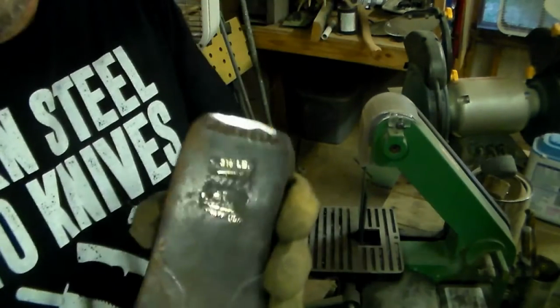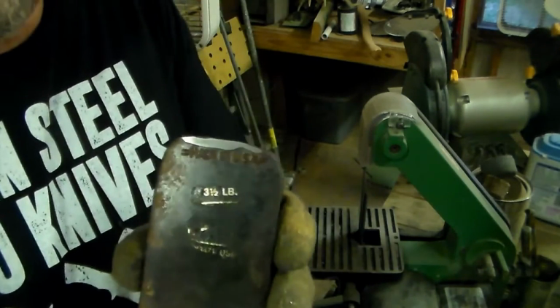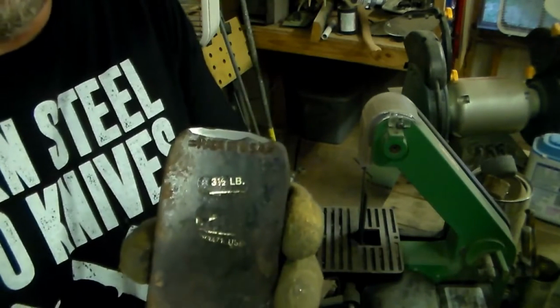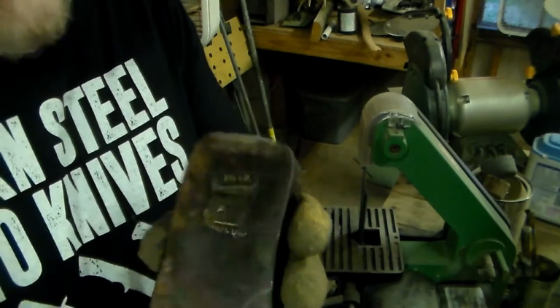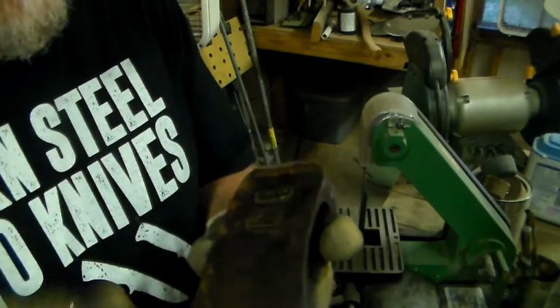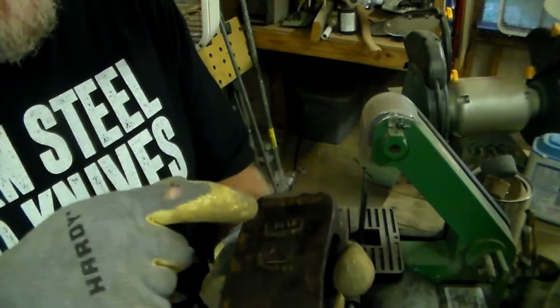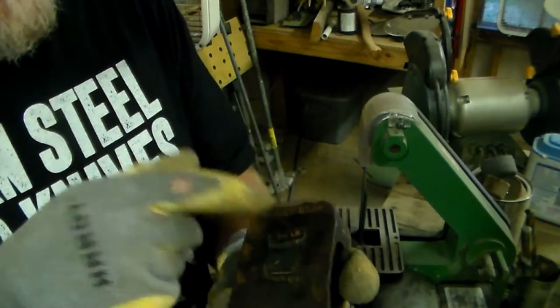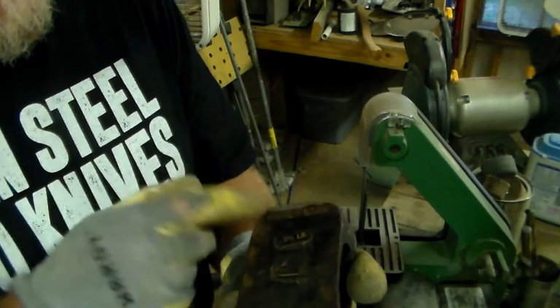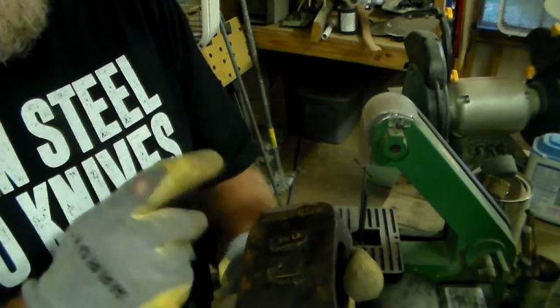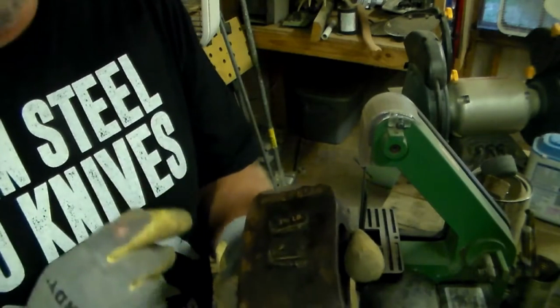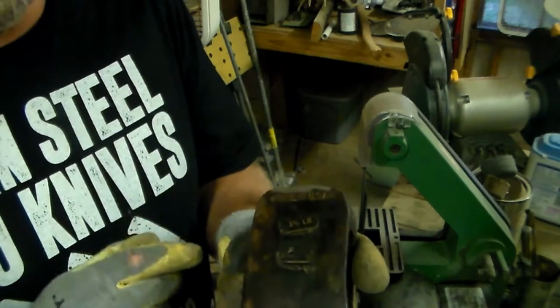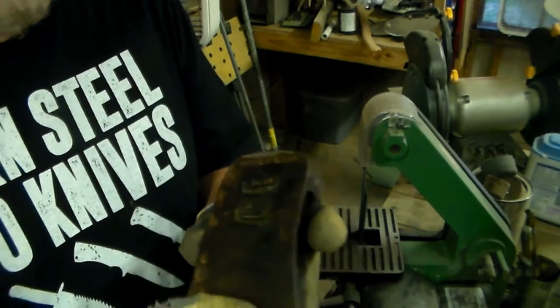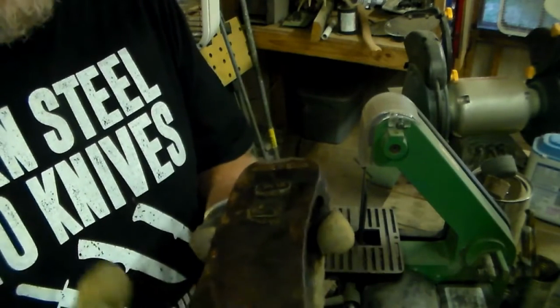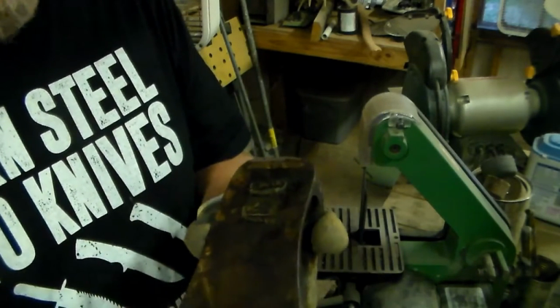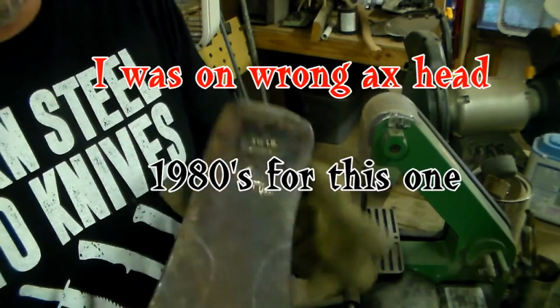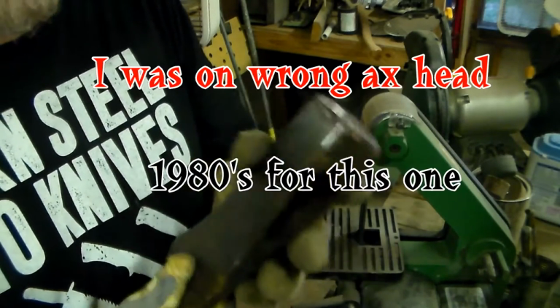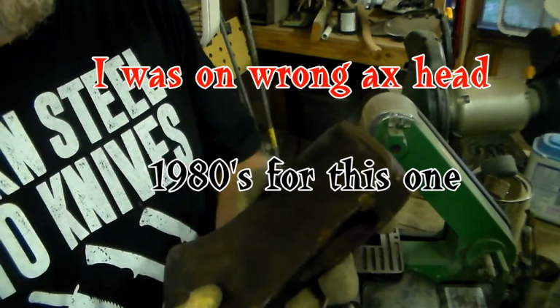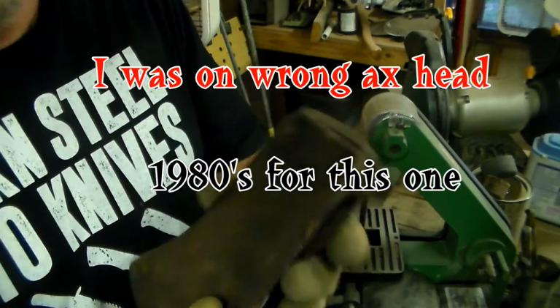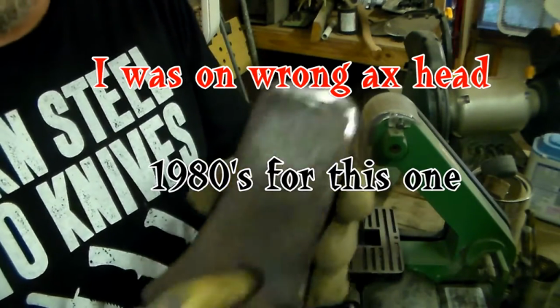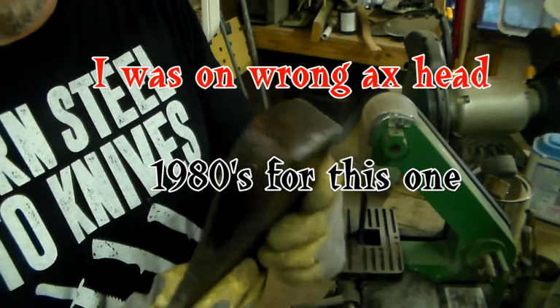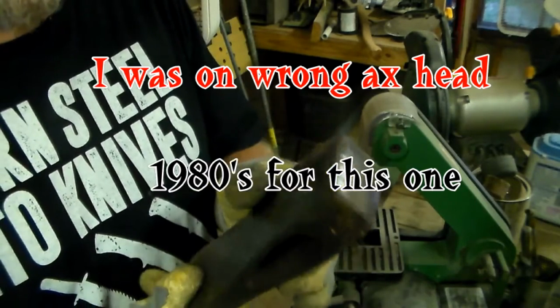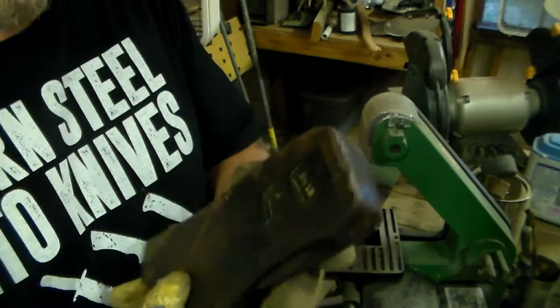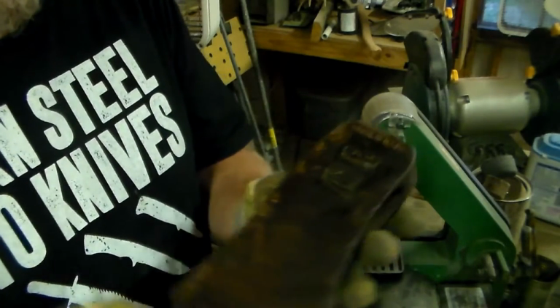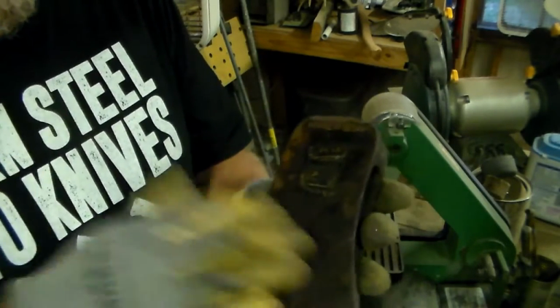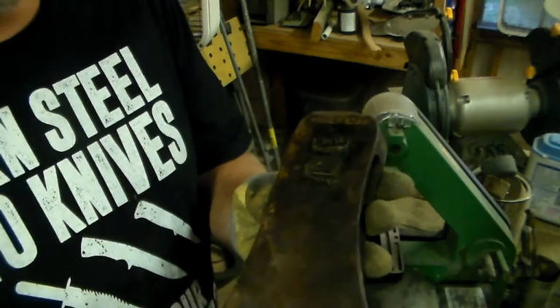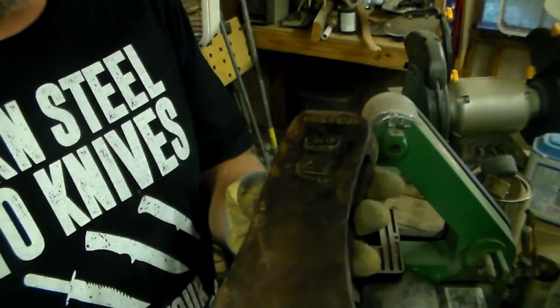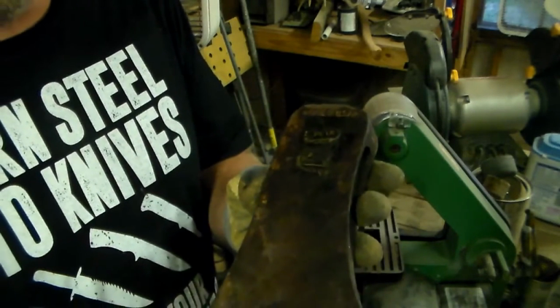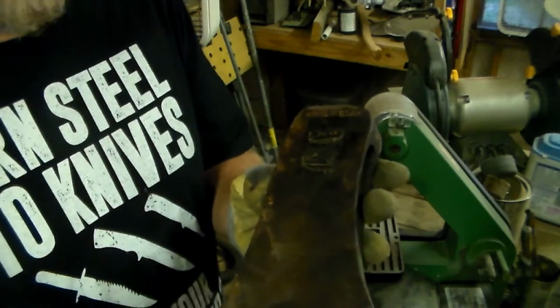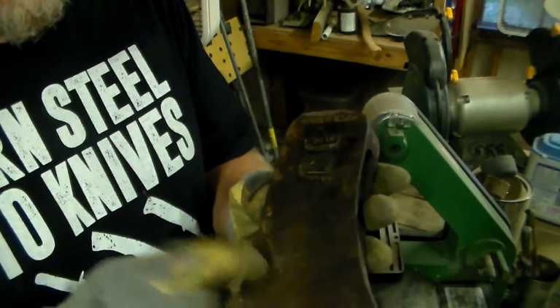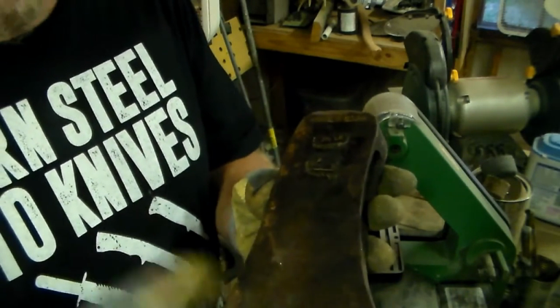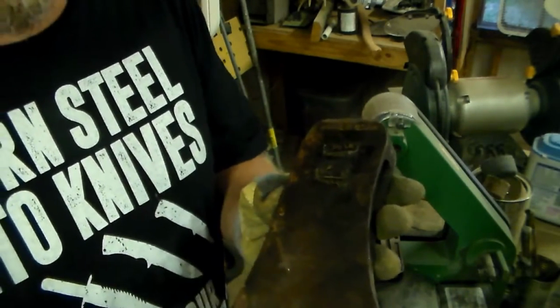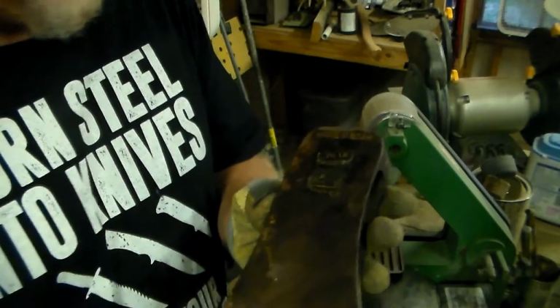I don't want to get past the 'Made in the USA' marking — I want that to stay in it because this is an old 1950s Craftsman, so I don't want to get that taken out. I believe we're good. So let's go on over to the other side and work it off with a paddle.